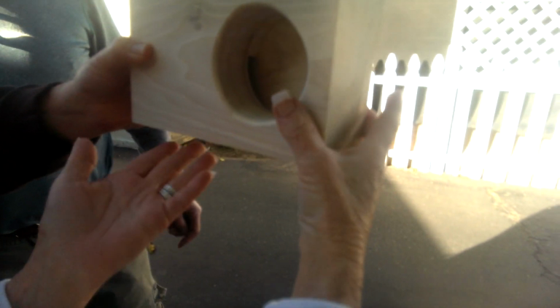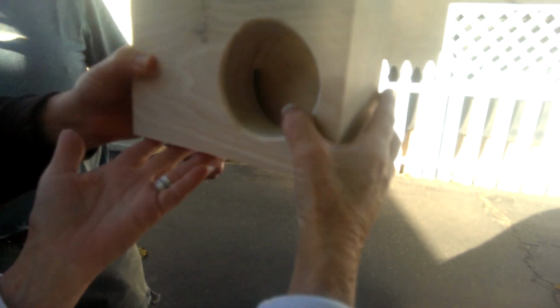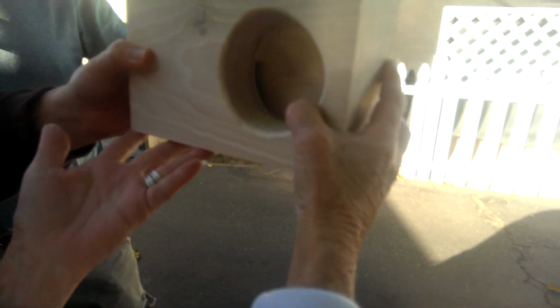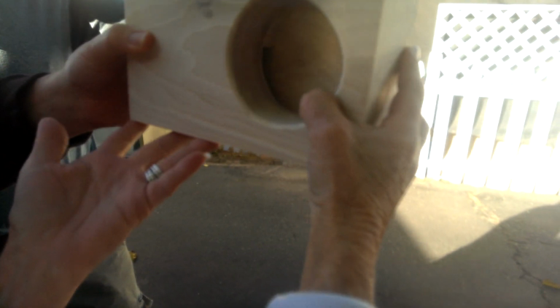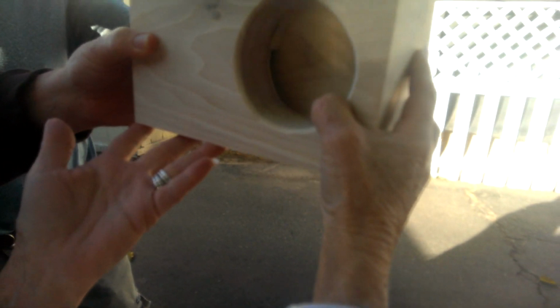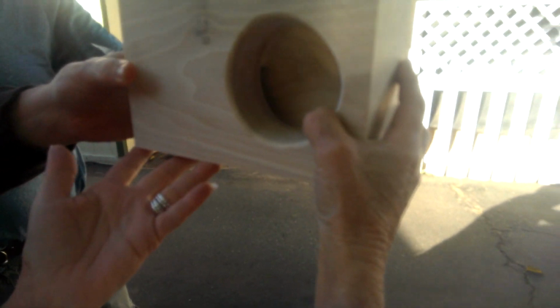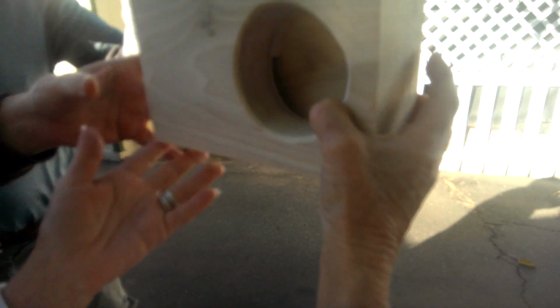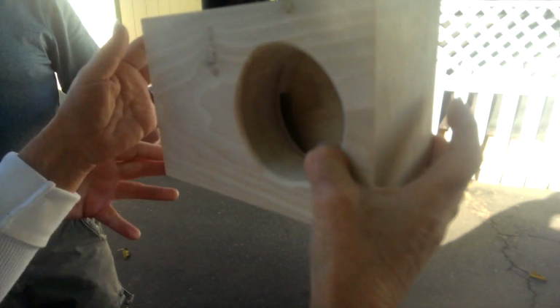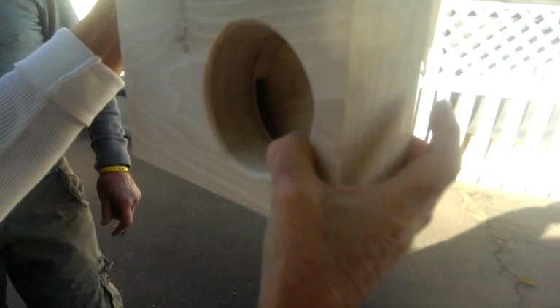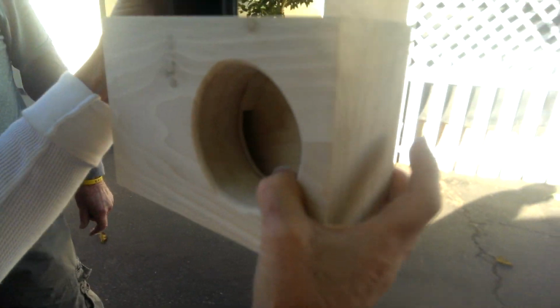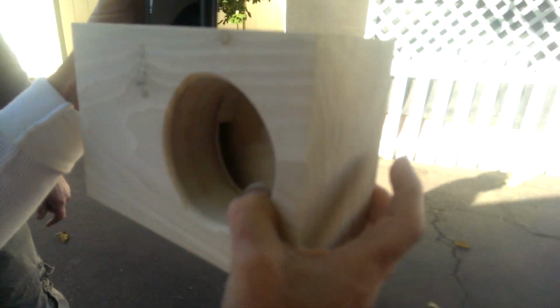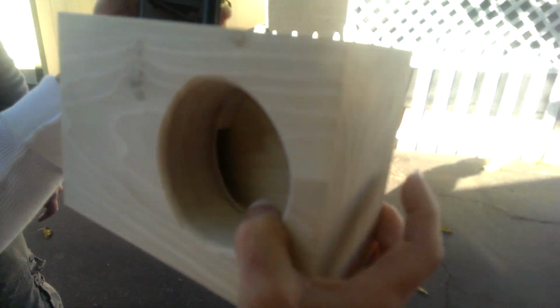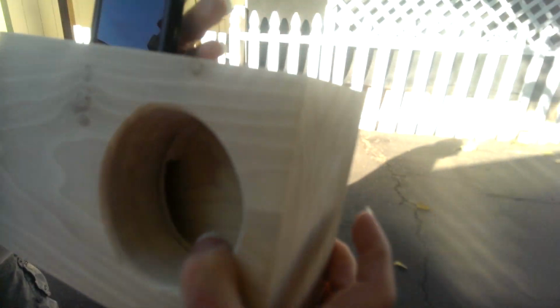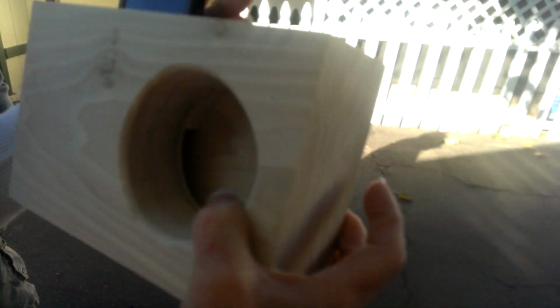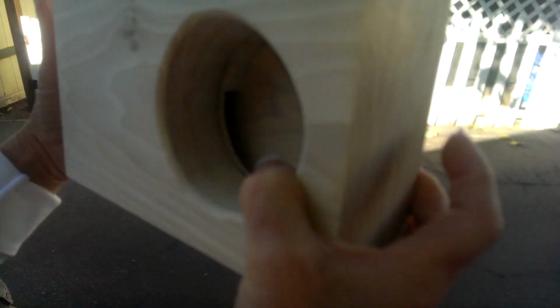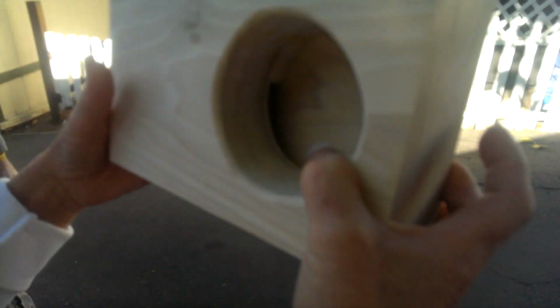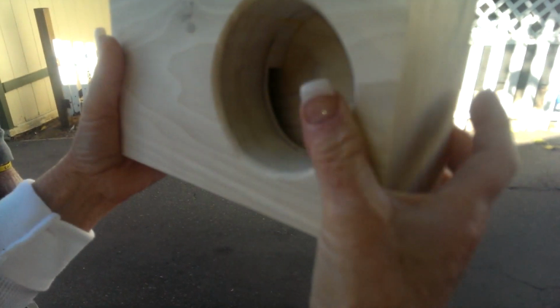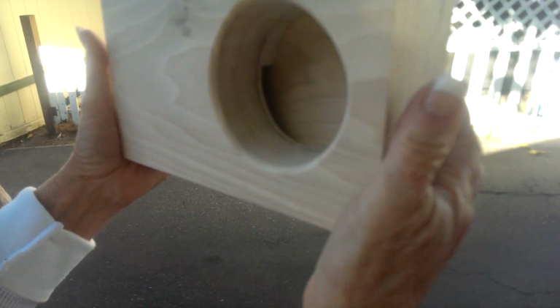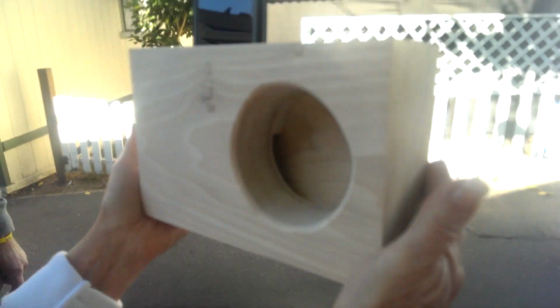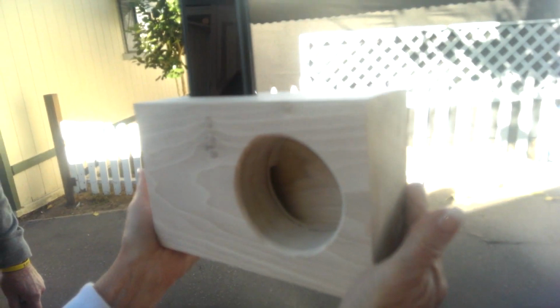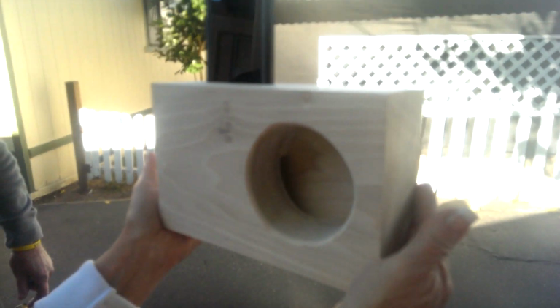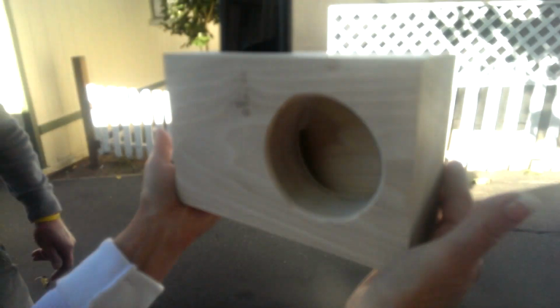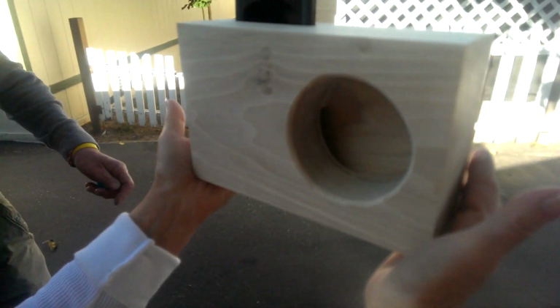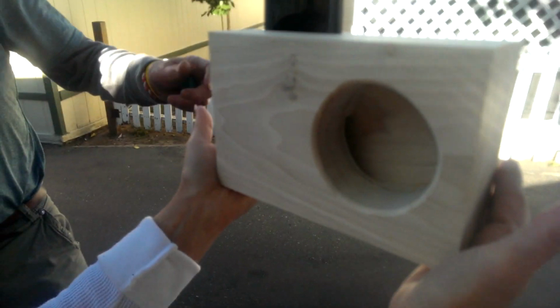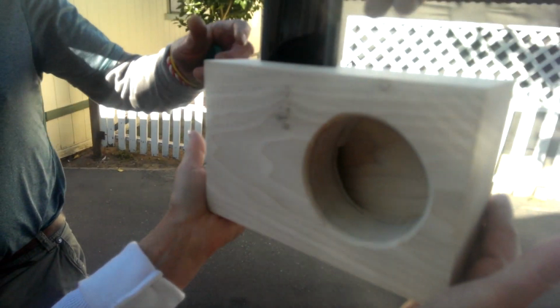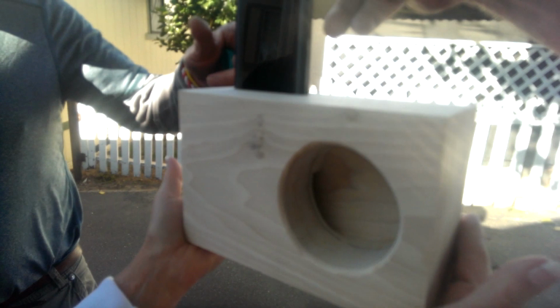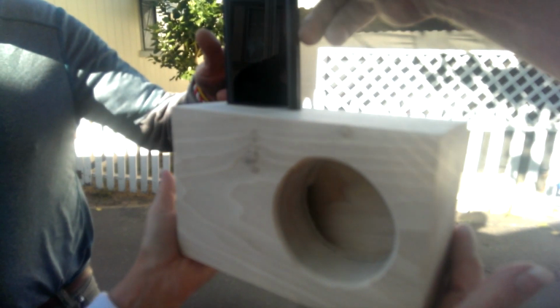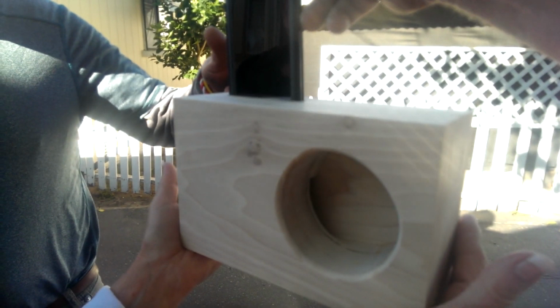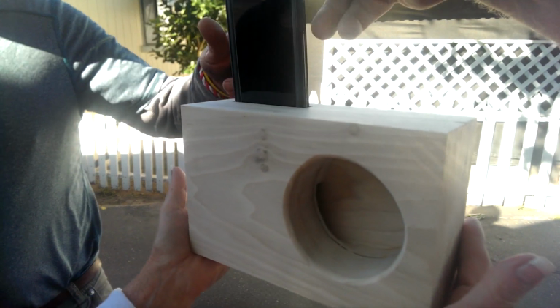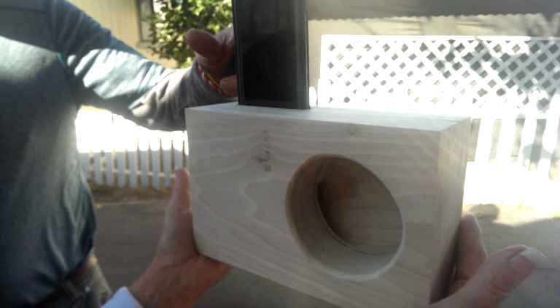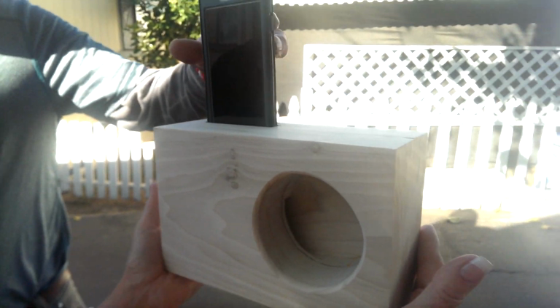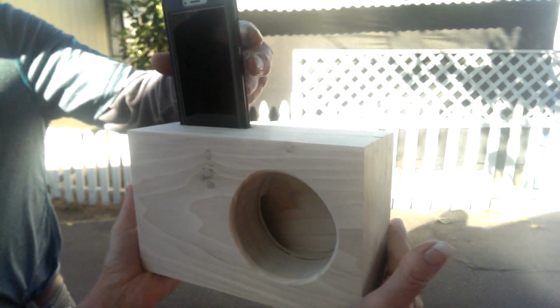Can you hear the difference? Yes, that's total genius. Listen — just a passive acoustic speaker. That's great.